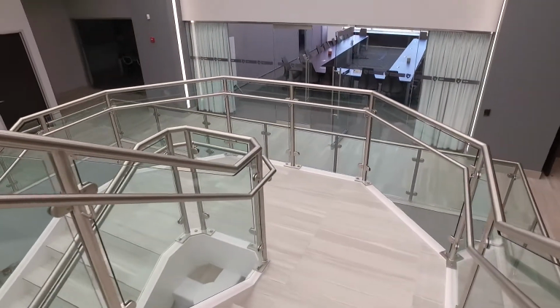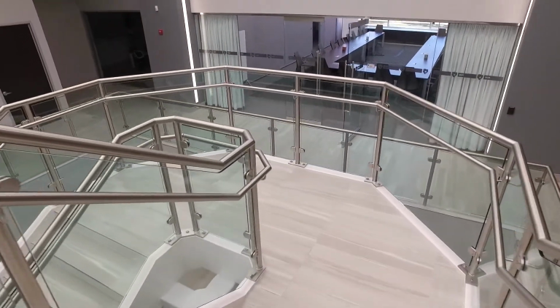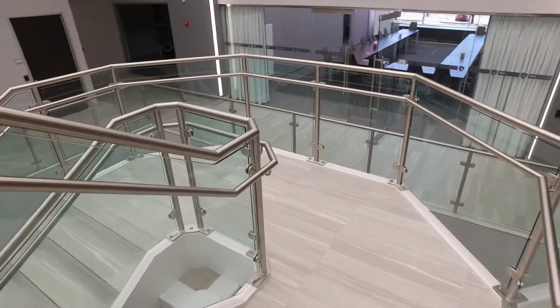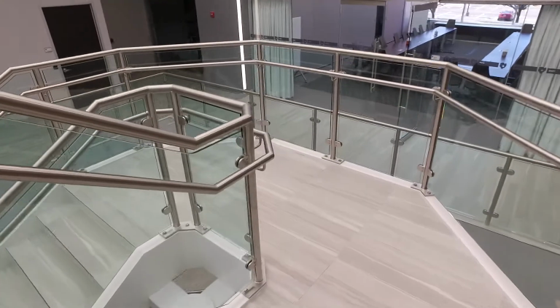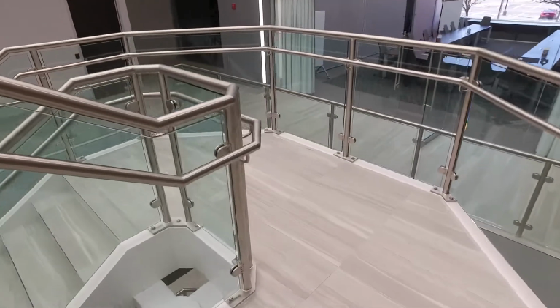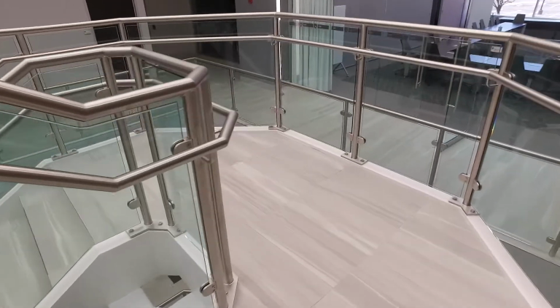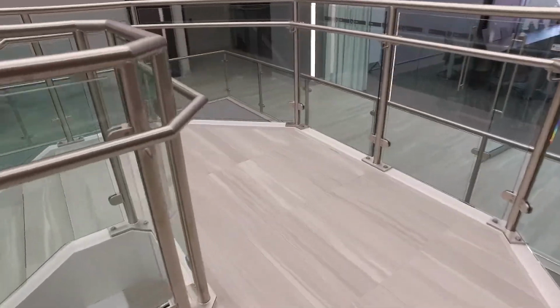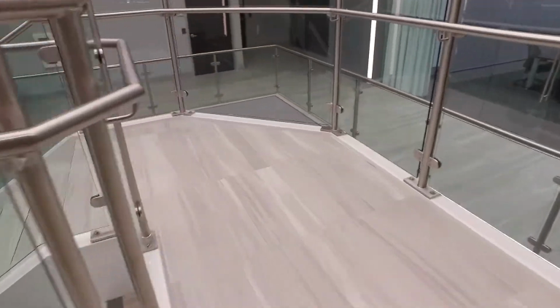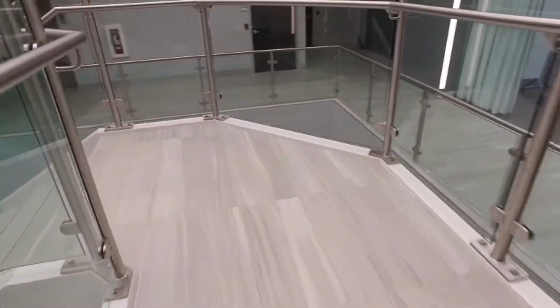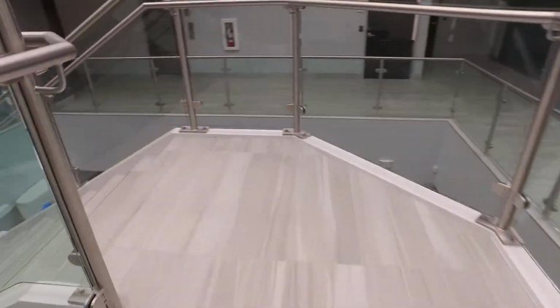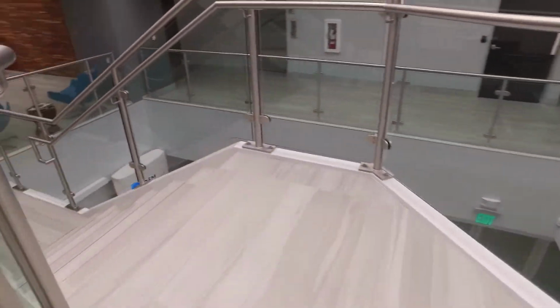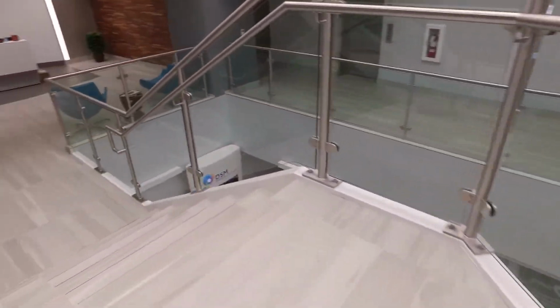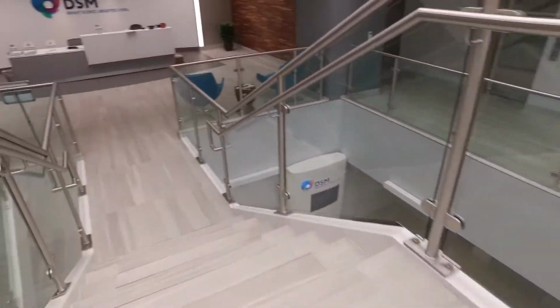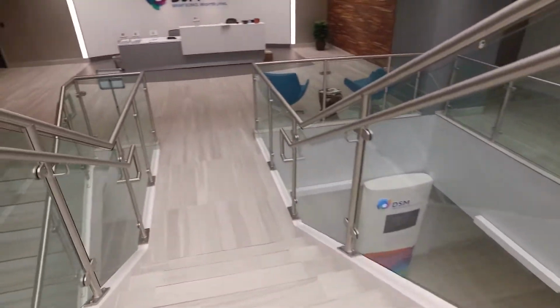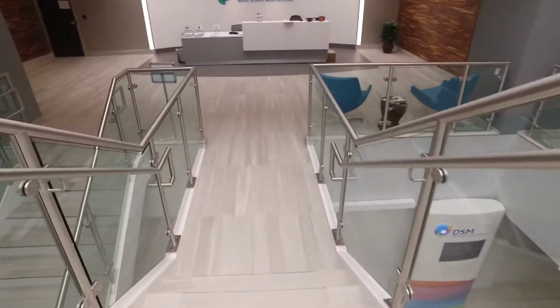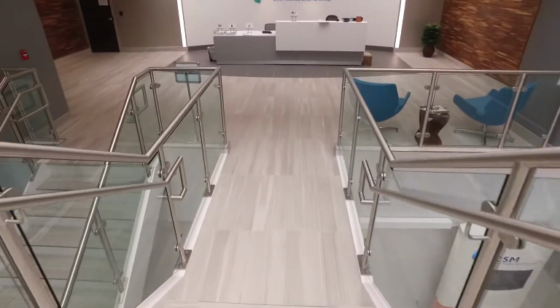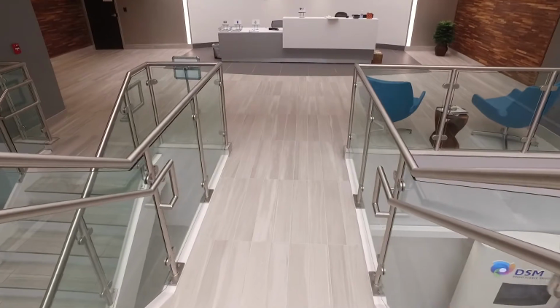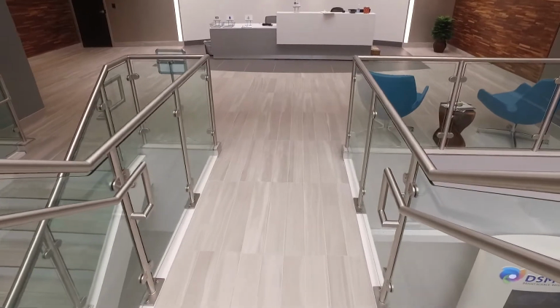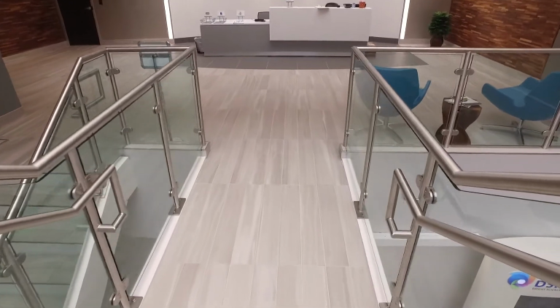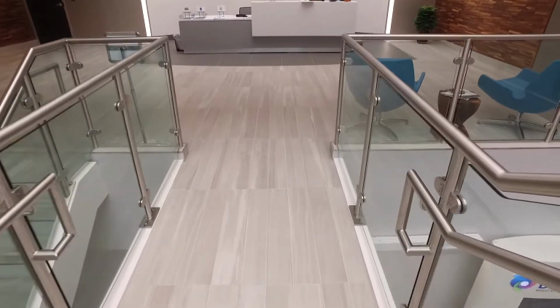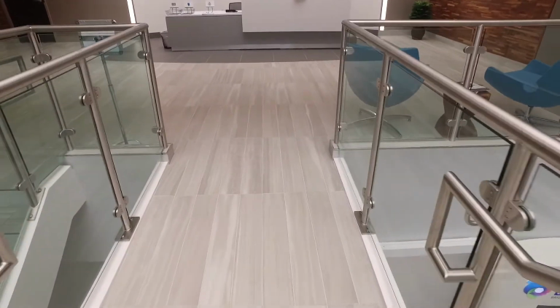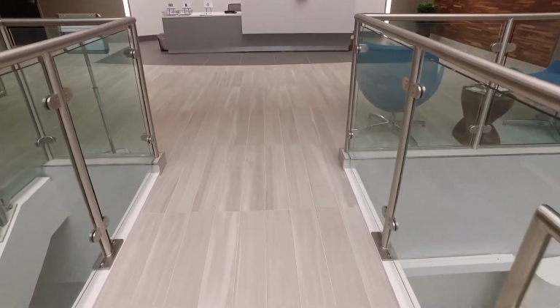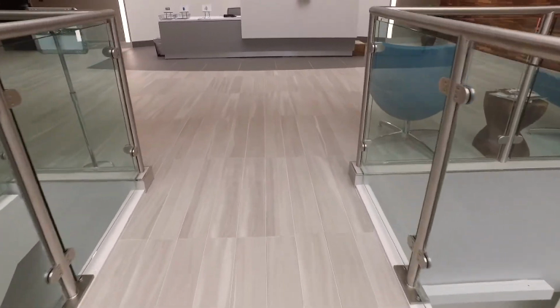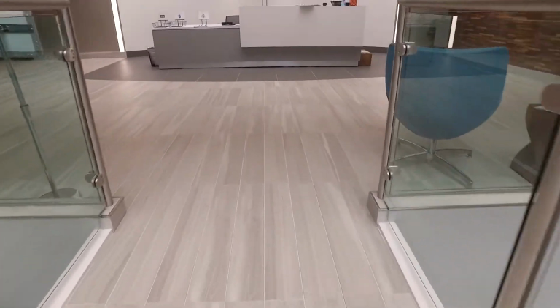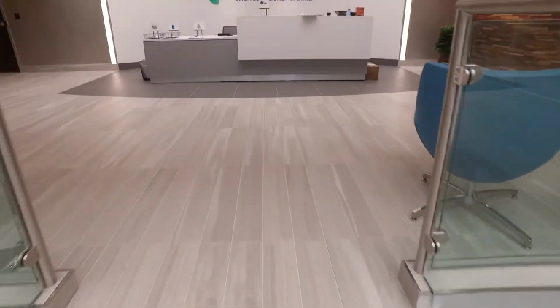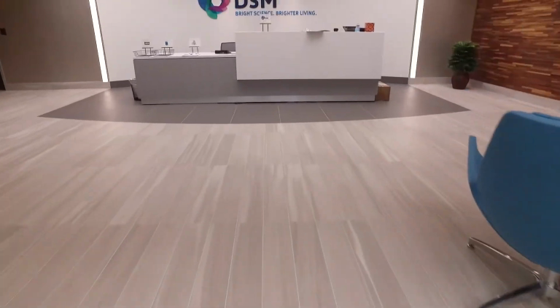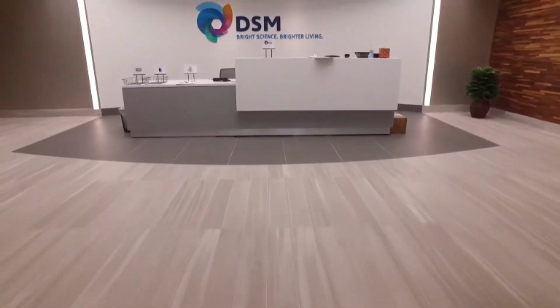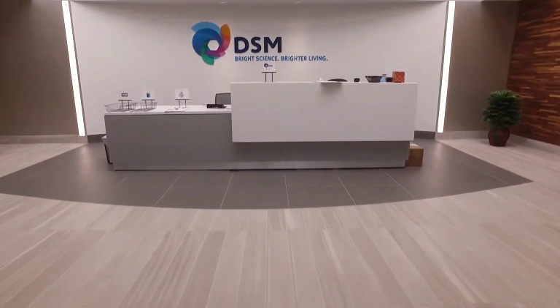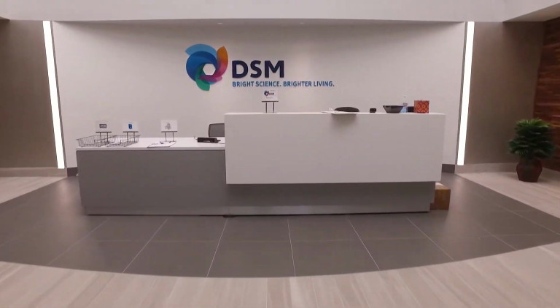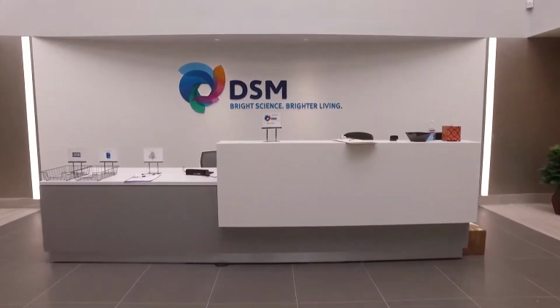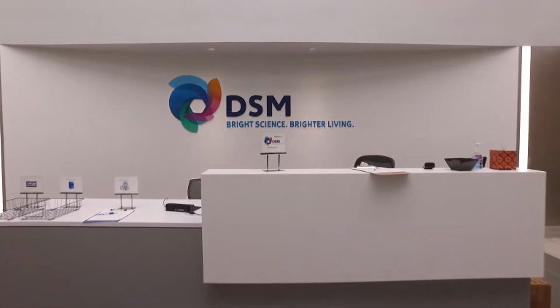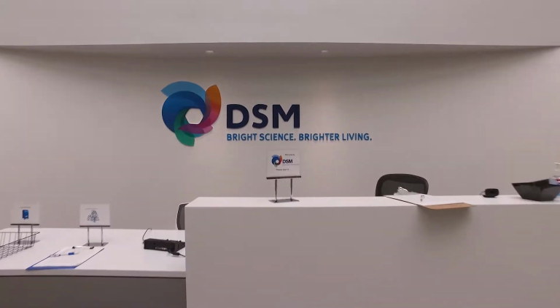After quite a long search looking at a lot of buildings in the area we found this one. This previously was a health club so we repurposed the building.